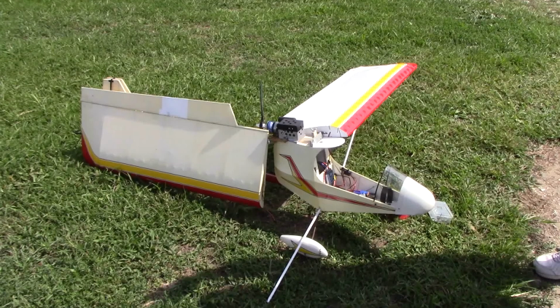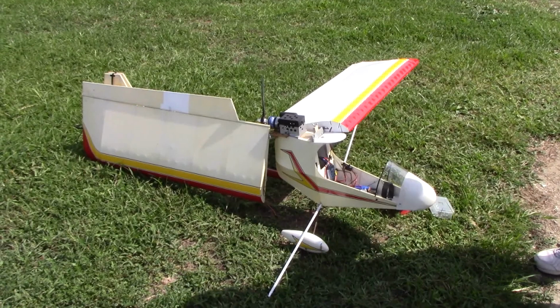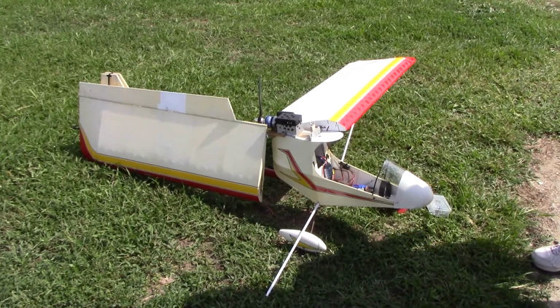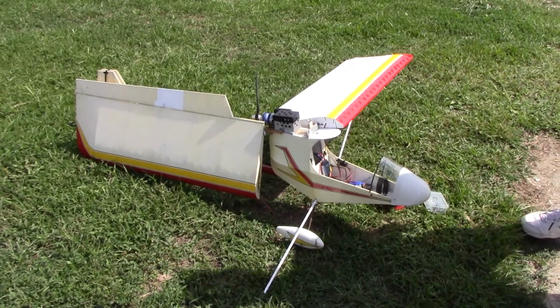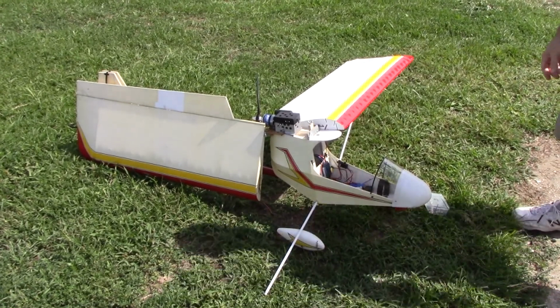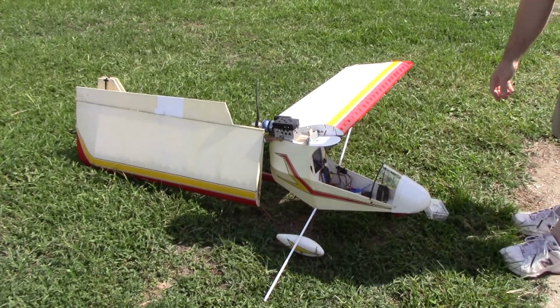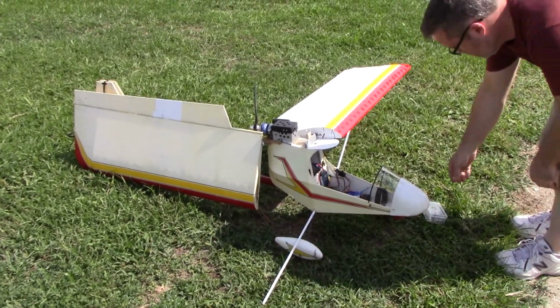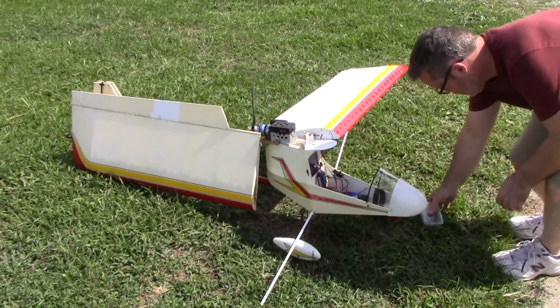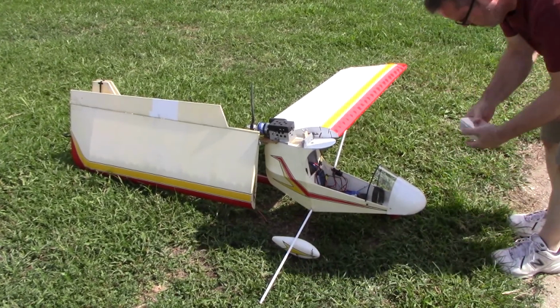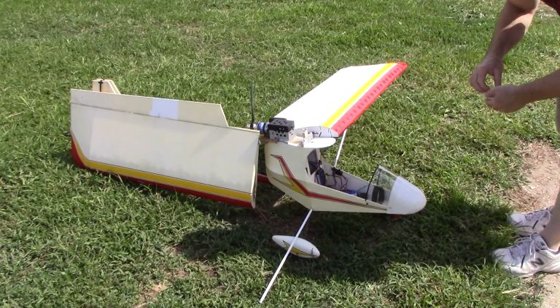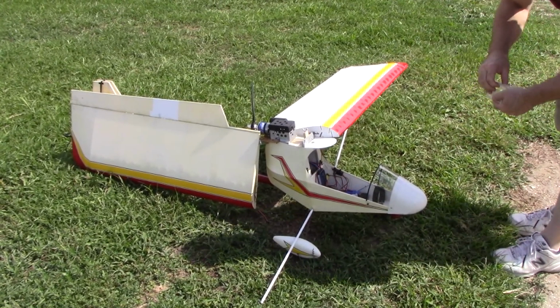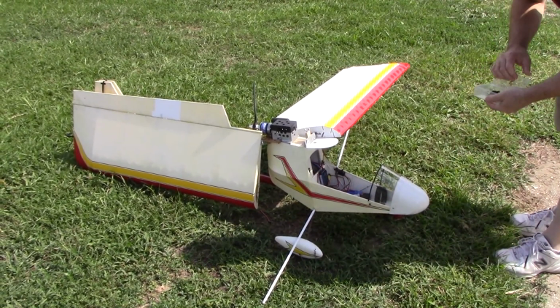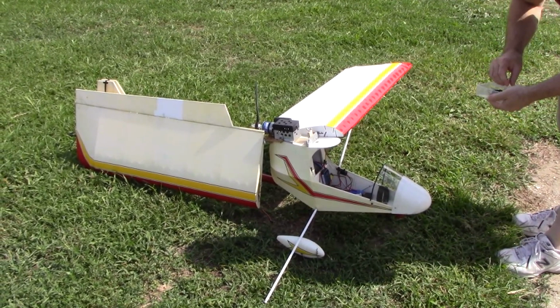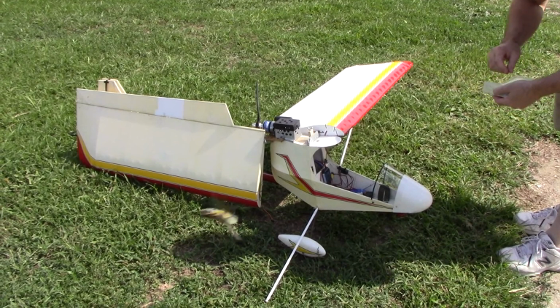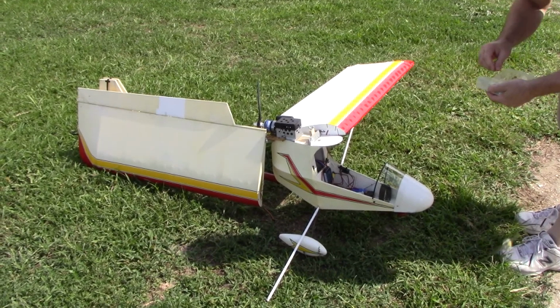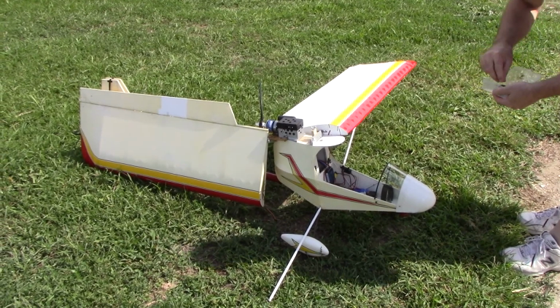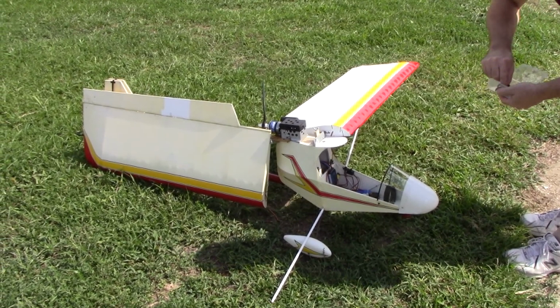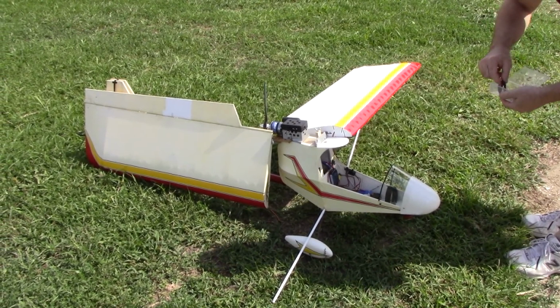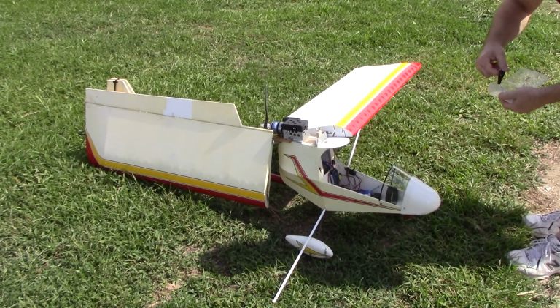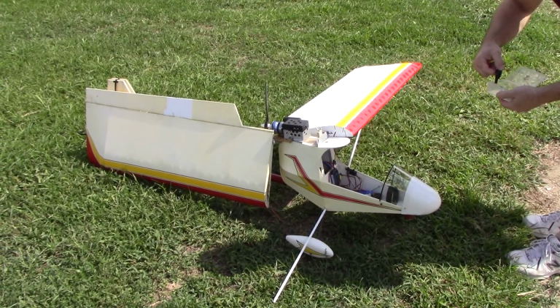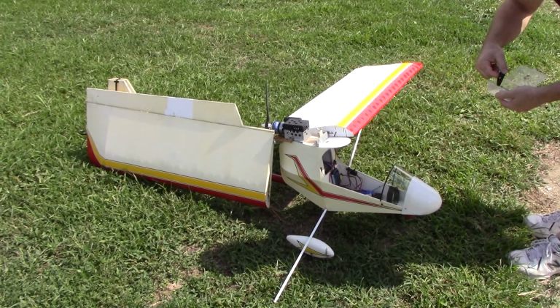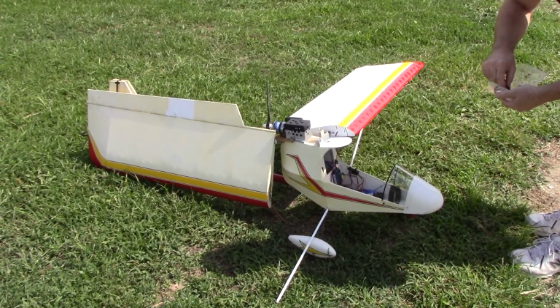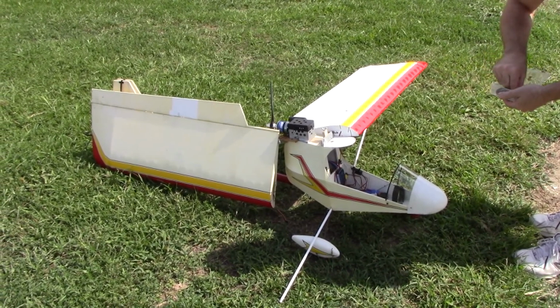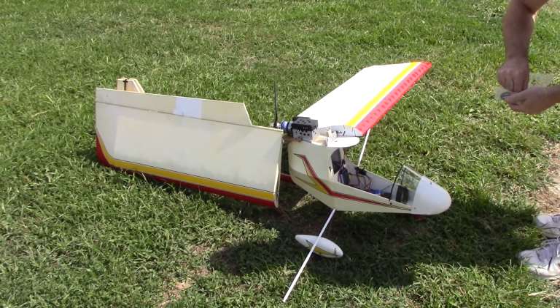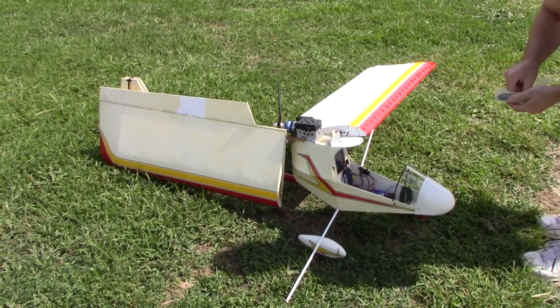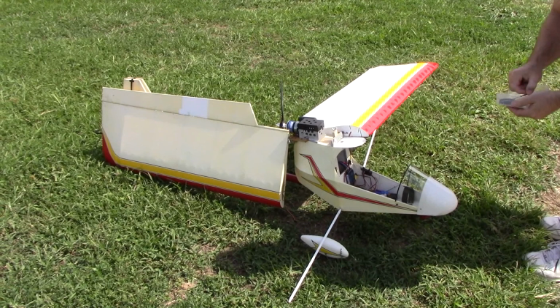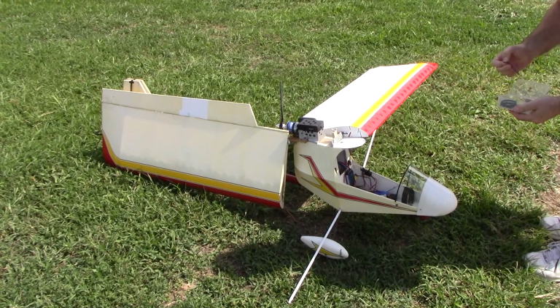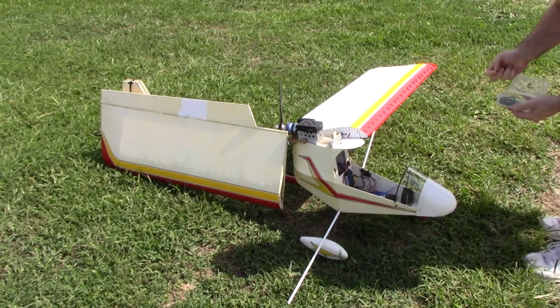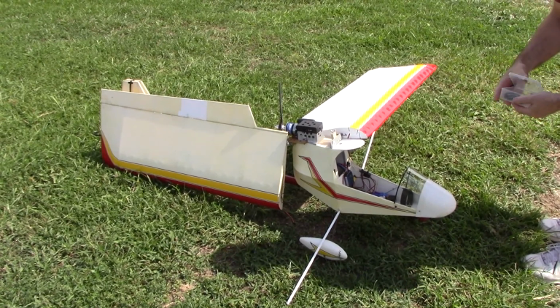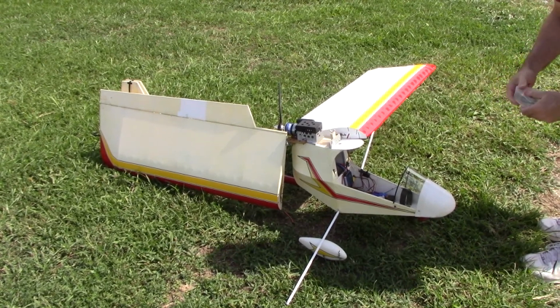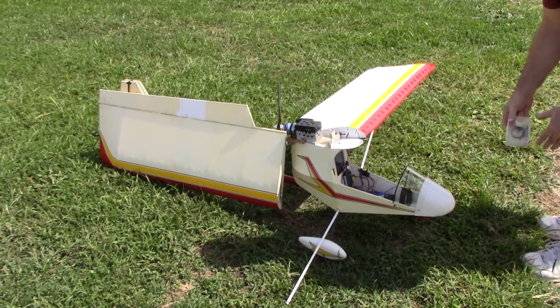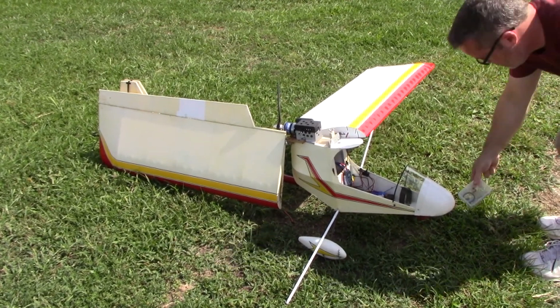Beginning of the day. You're going to fly it? I think the grass is going to be too tall. But it hasn't flown yet, so I'm going to do some tests and stuff.